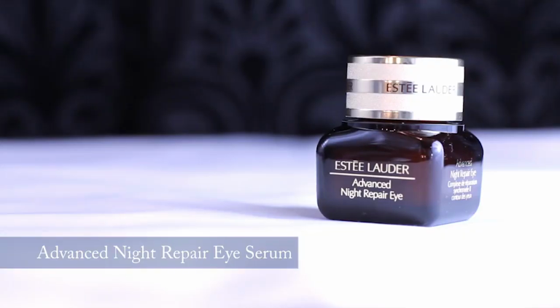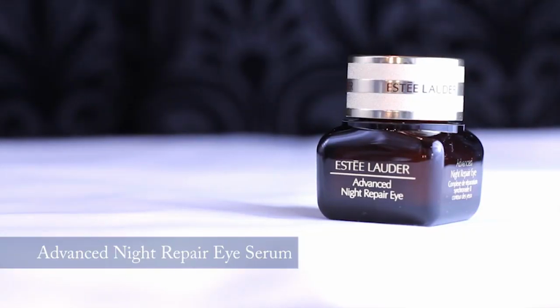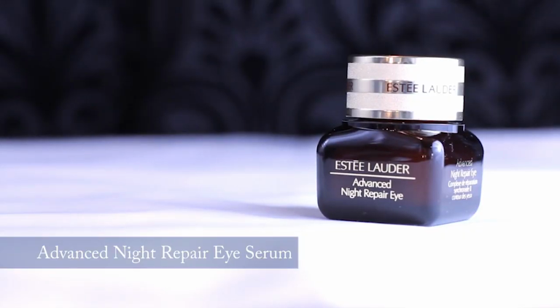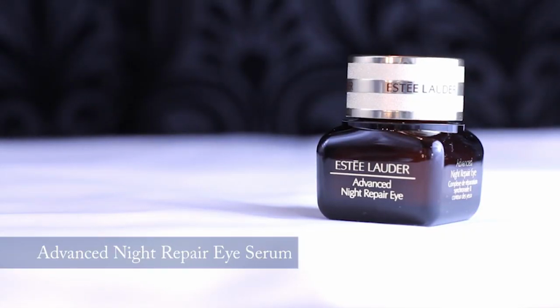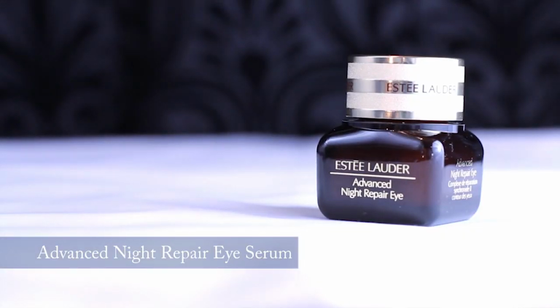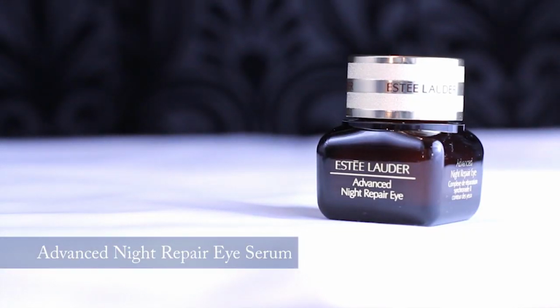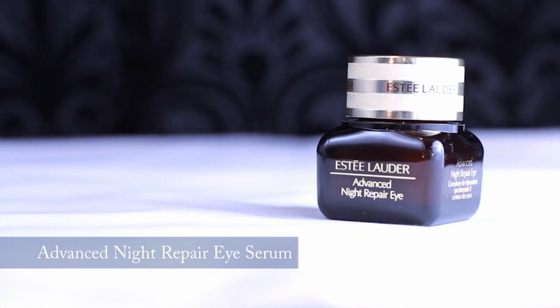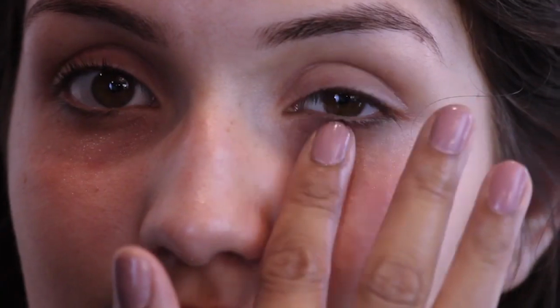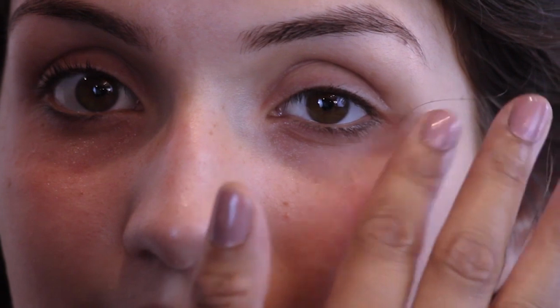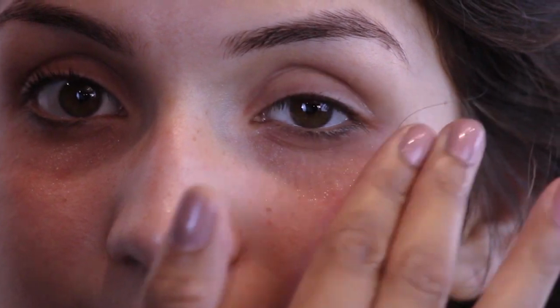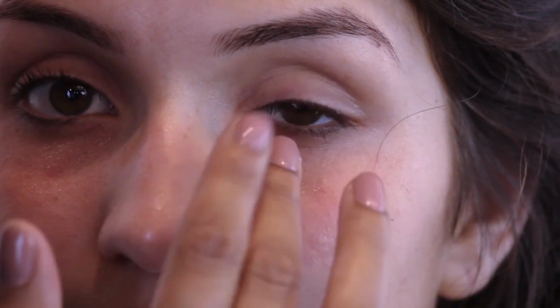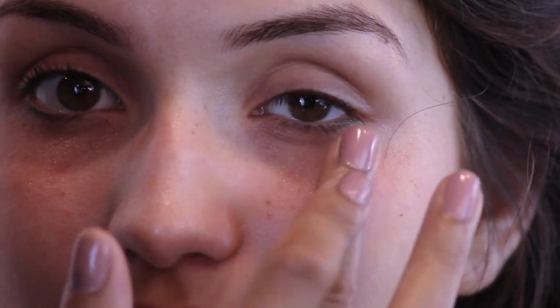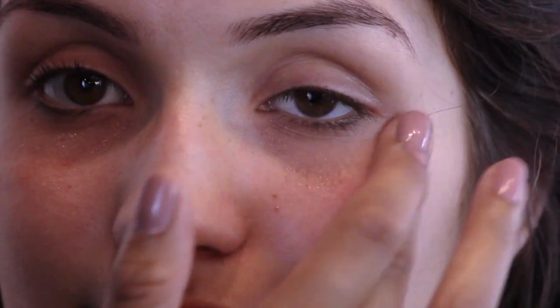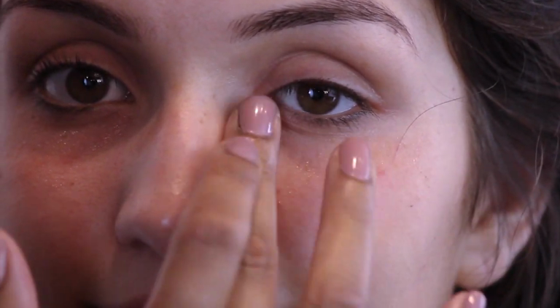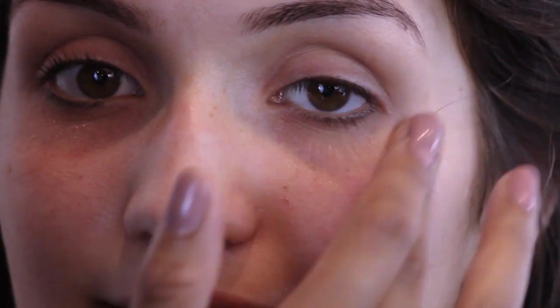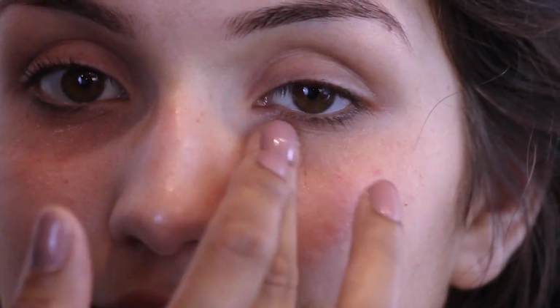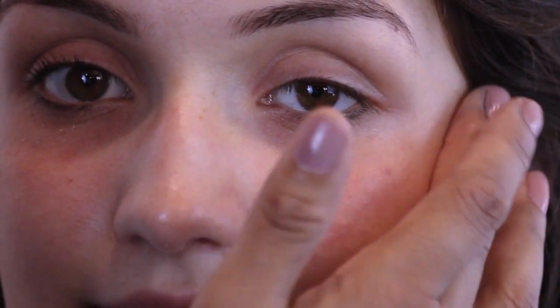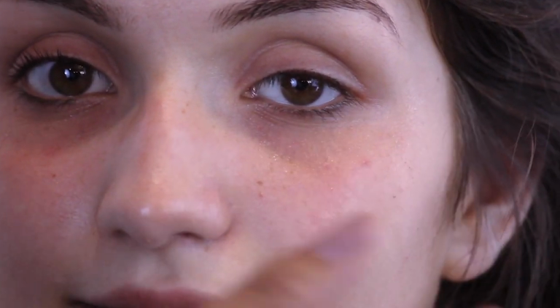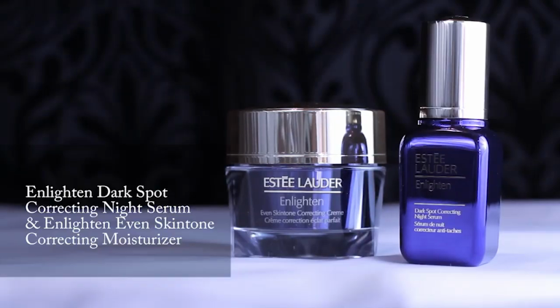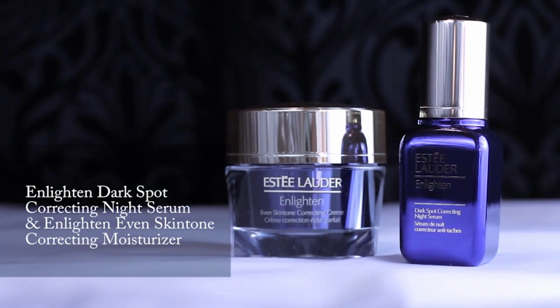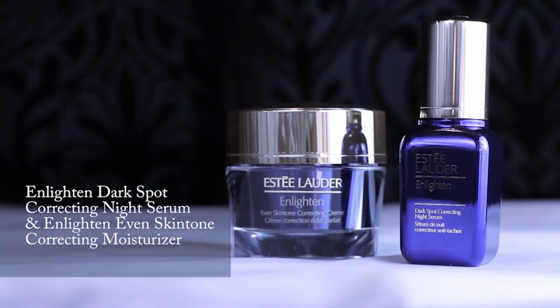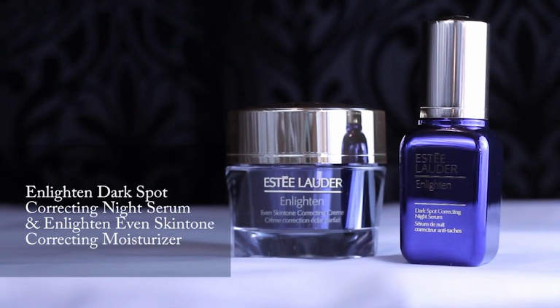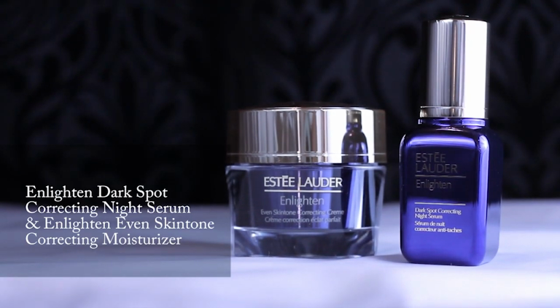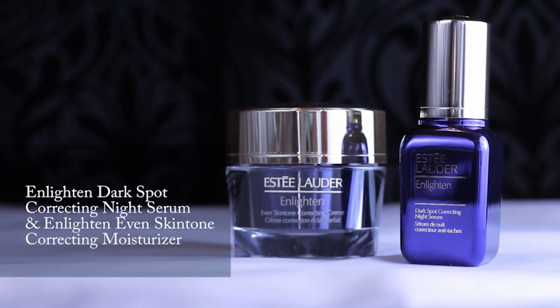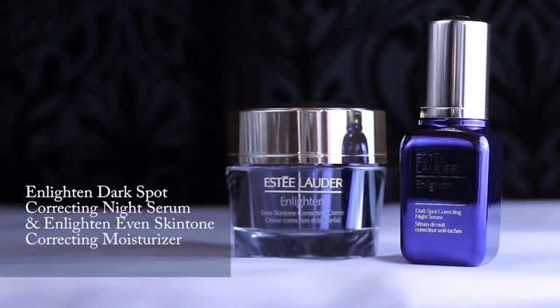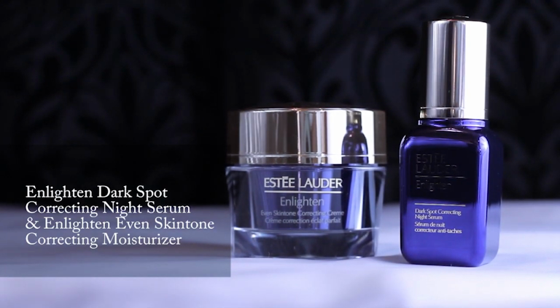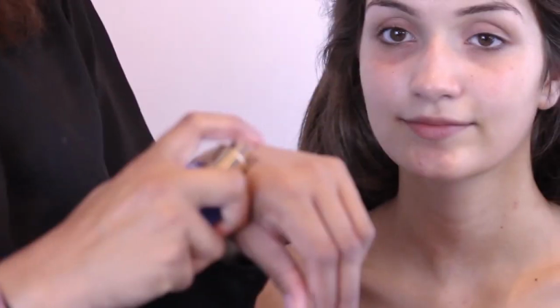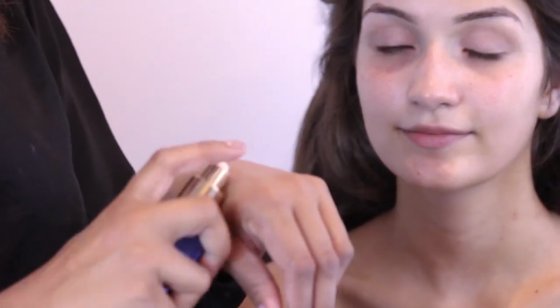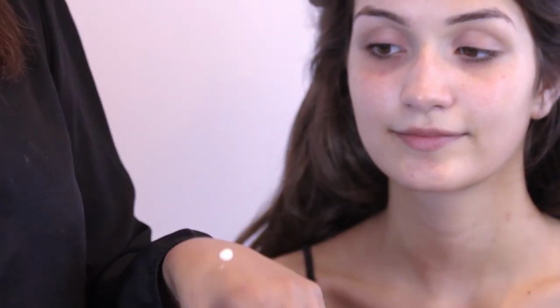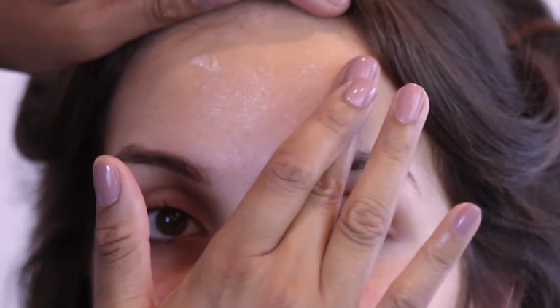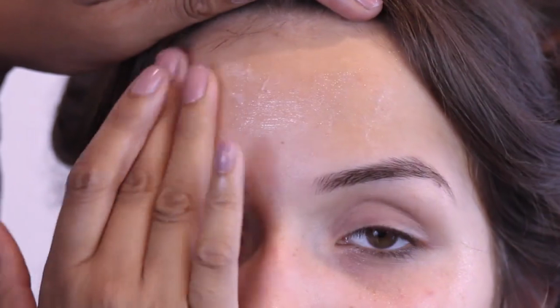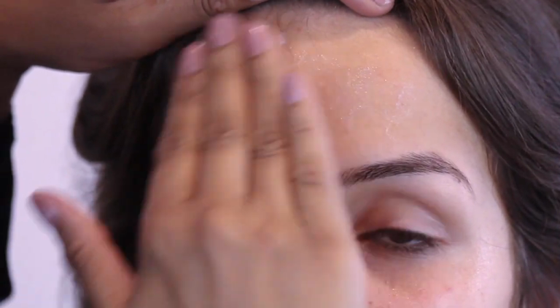I have used Advanced Night Repair Eye Serum. This is ideal for multiple signs of eye ageing, dullness, puffiness and dark circles. Coupled with this, I've used Enlightened Dark Spot Correcting Night Serum, which reduces the look of dullness and uneven skin tone.